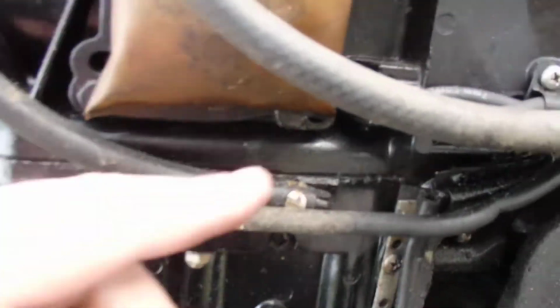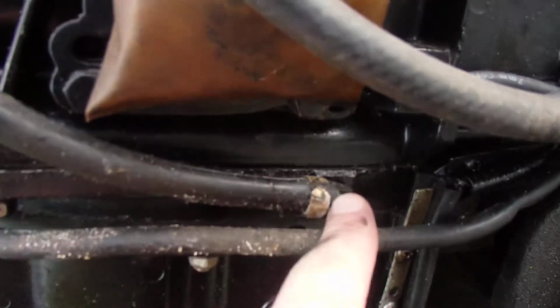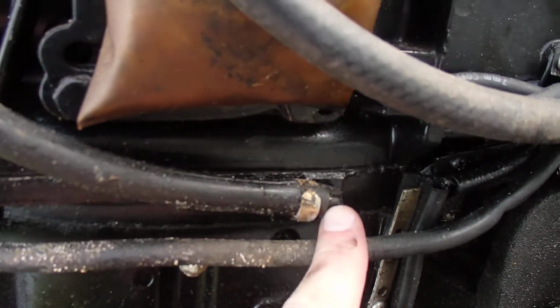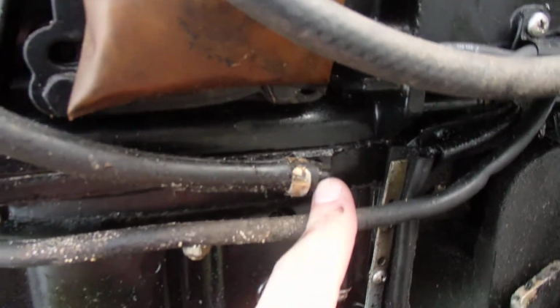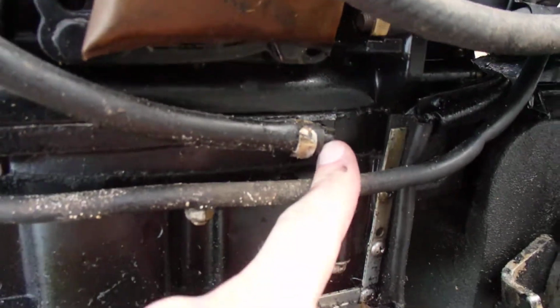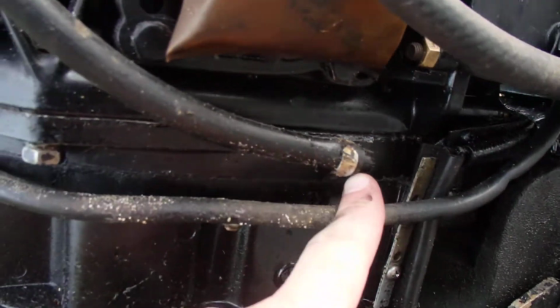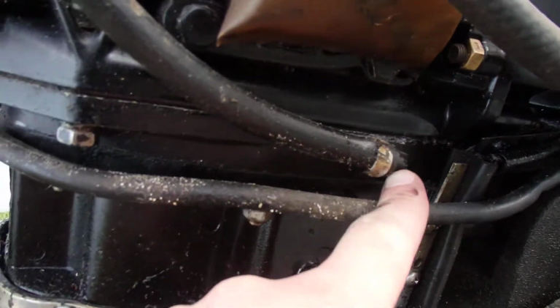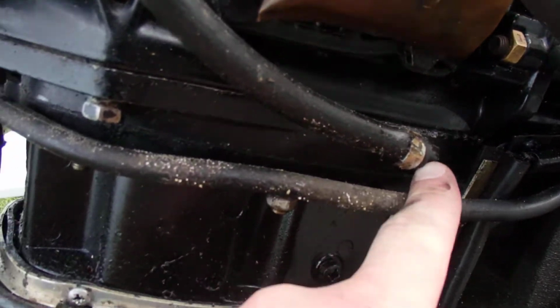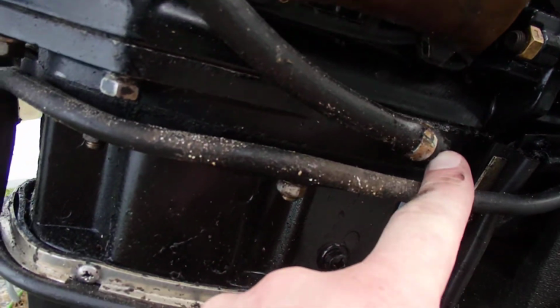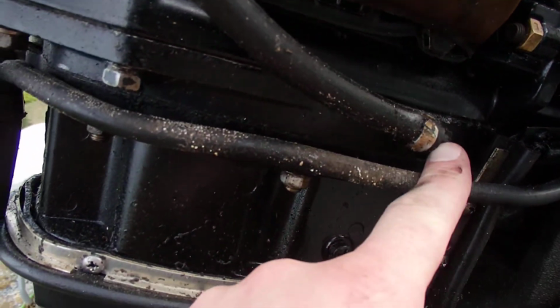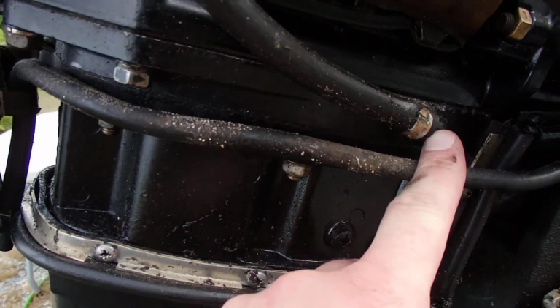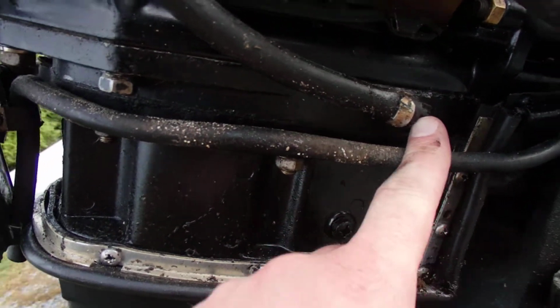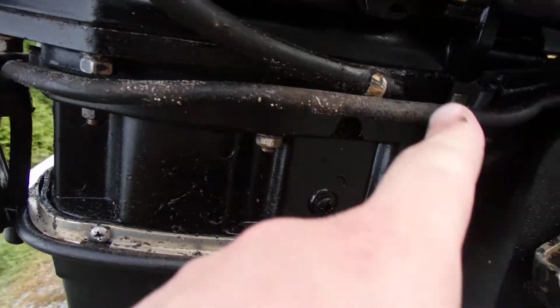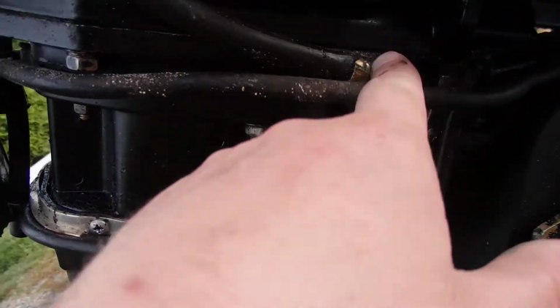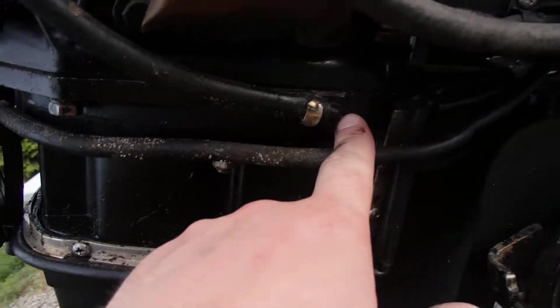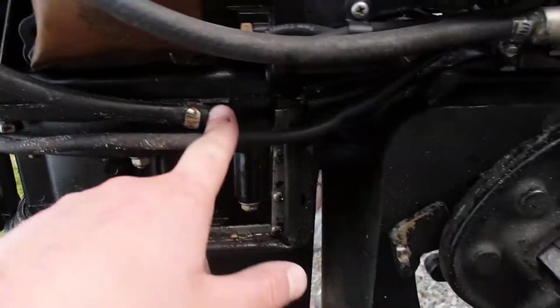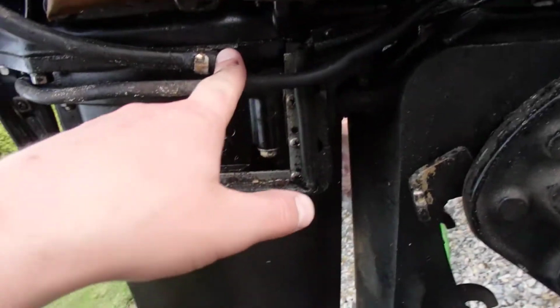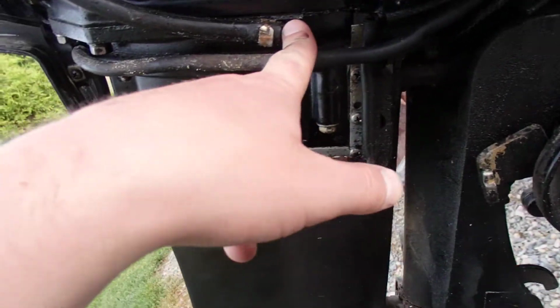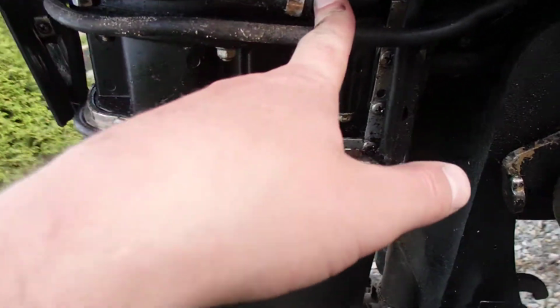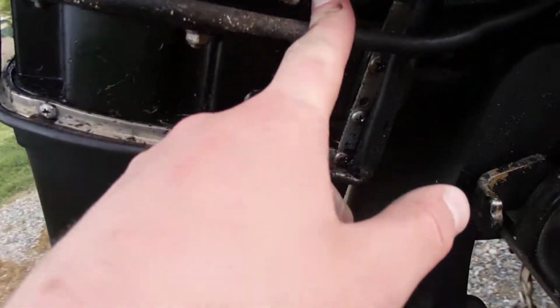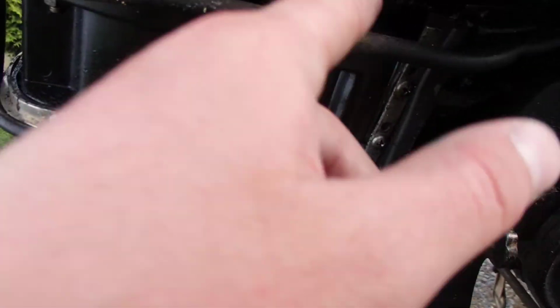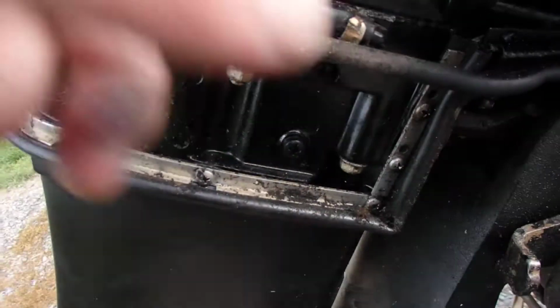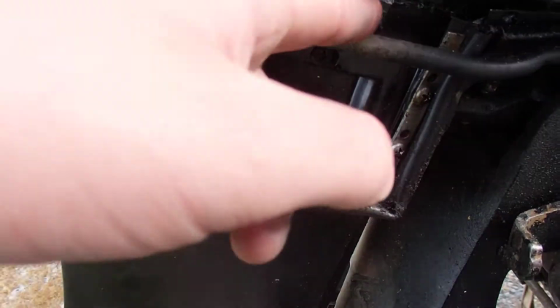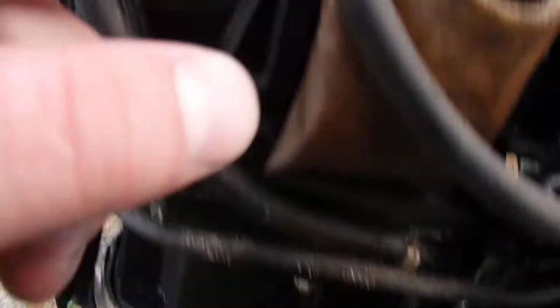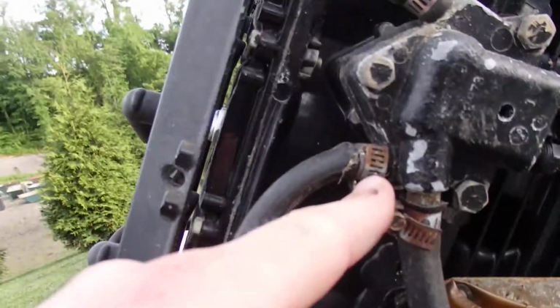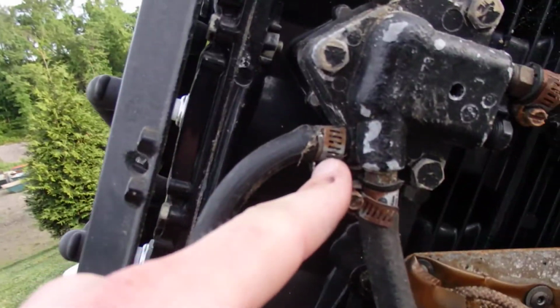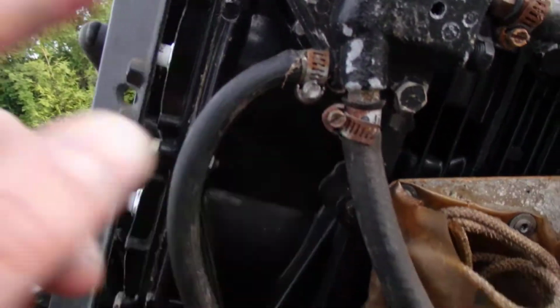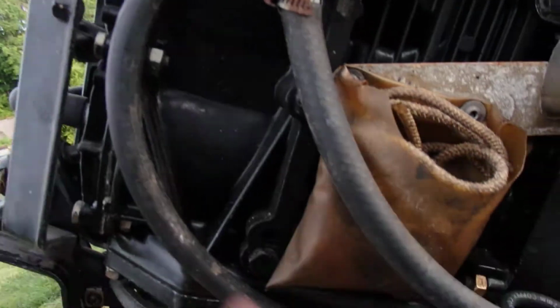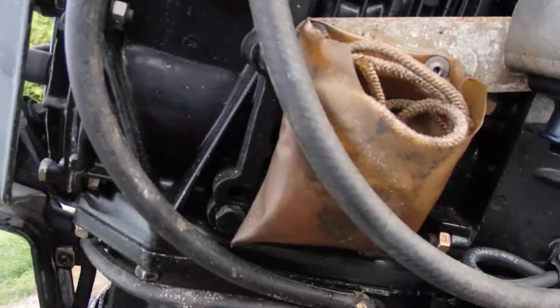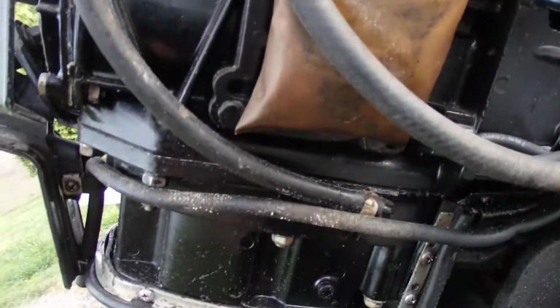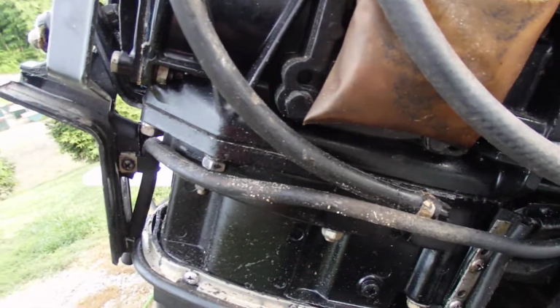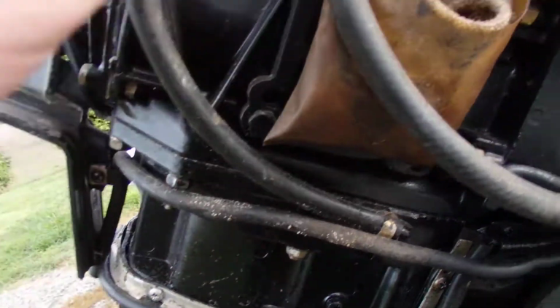The water comes out right here. If you need to check where the water is, we're going to check right here. Pull this hose off either here or here, and that's where the water should come out.